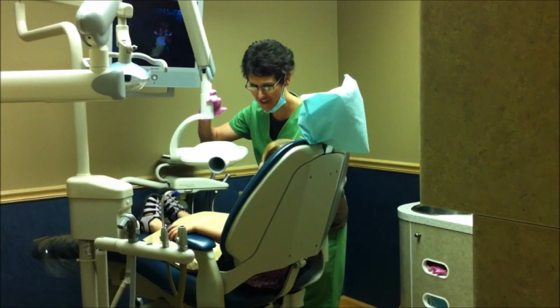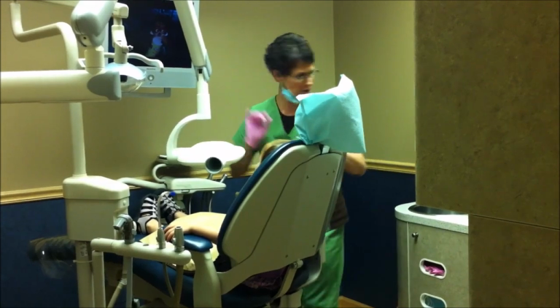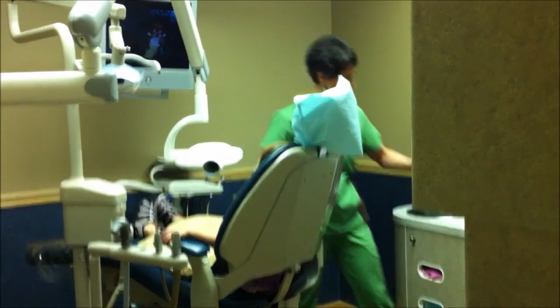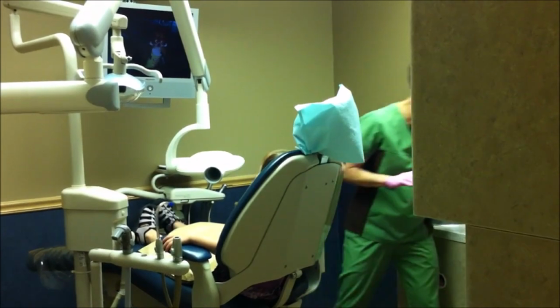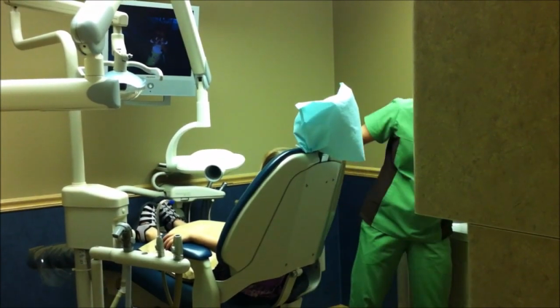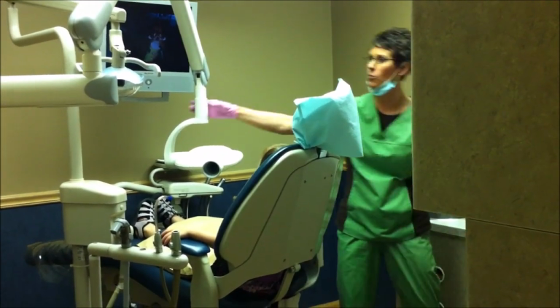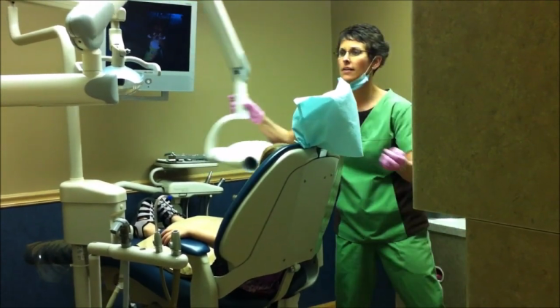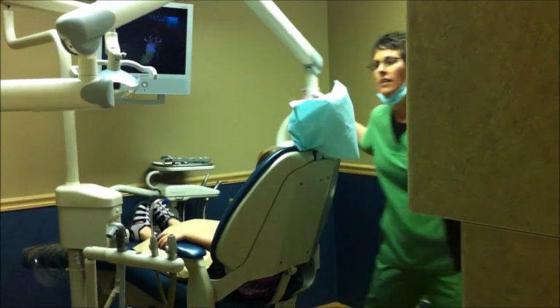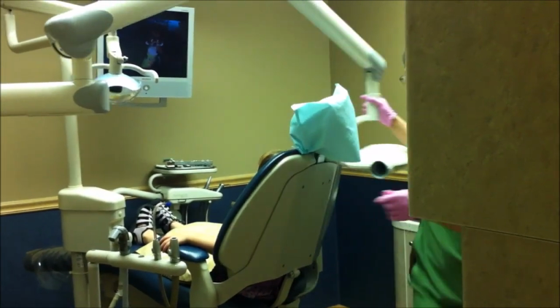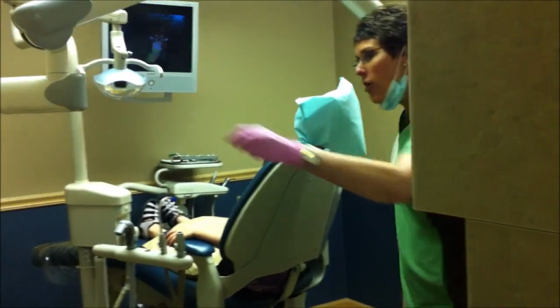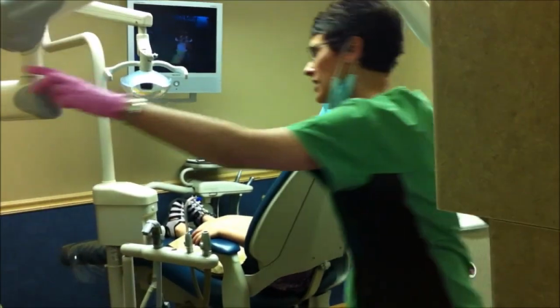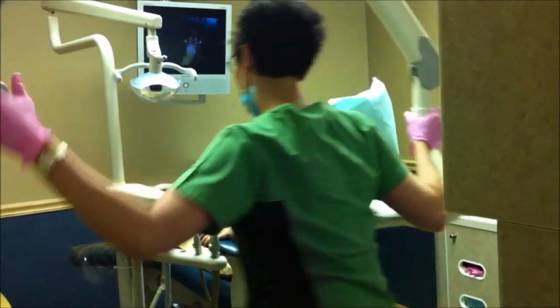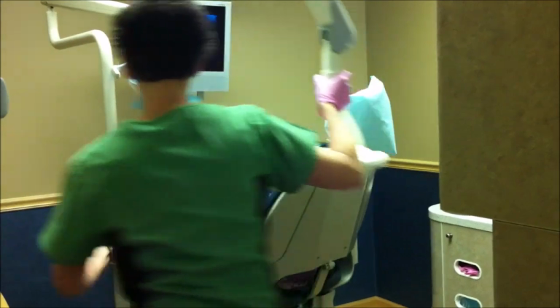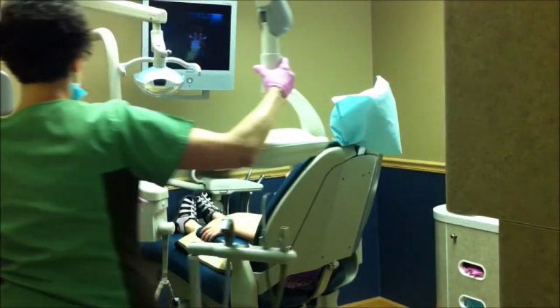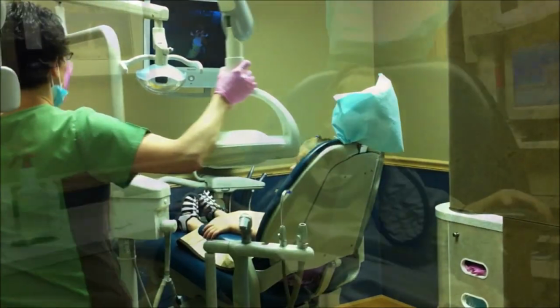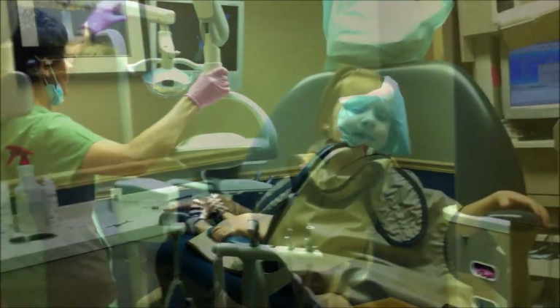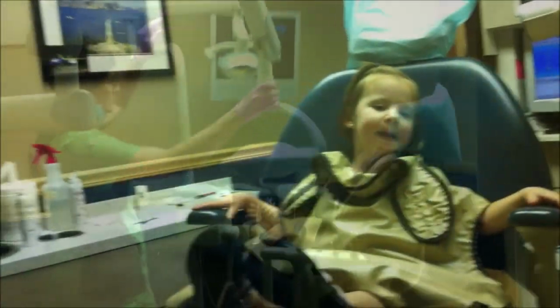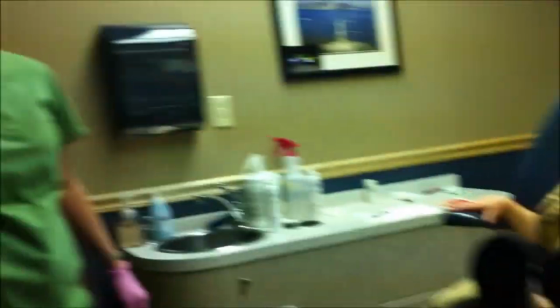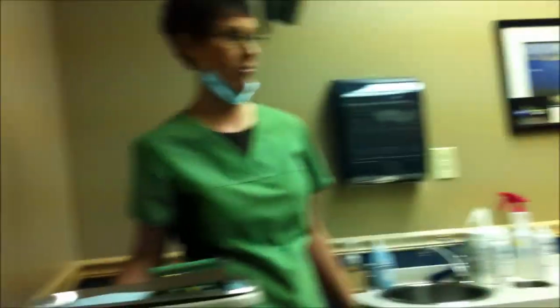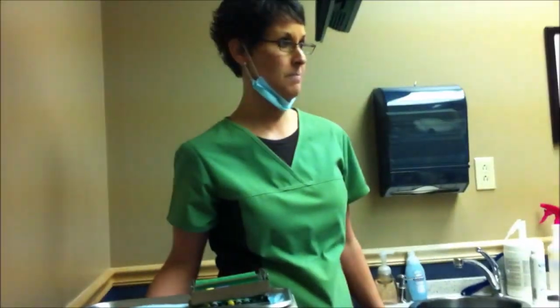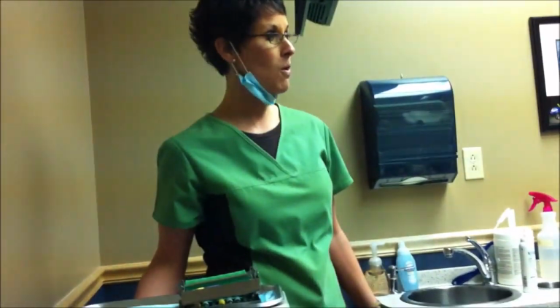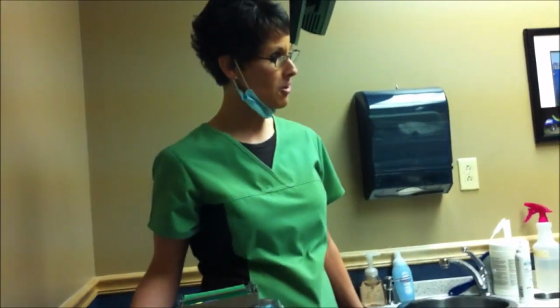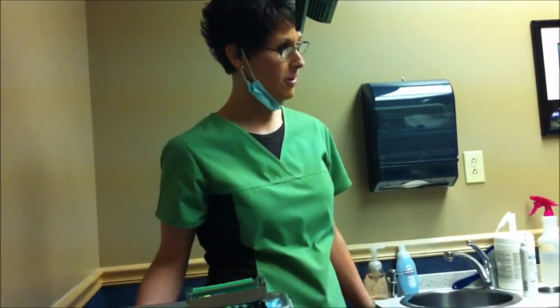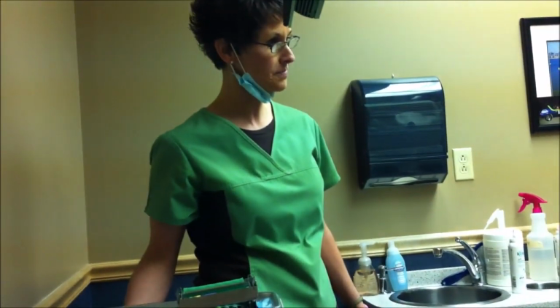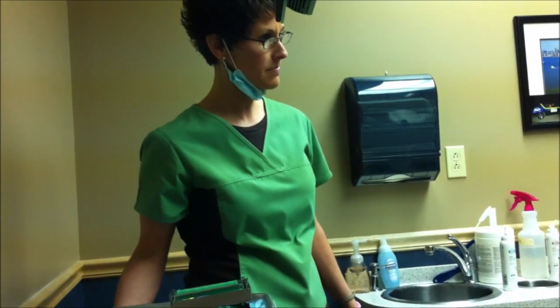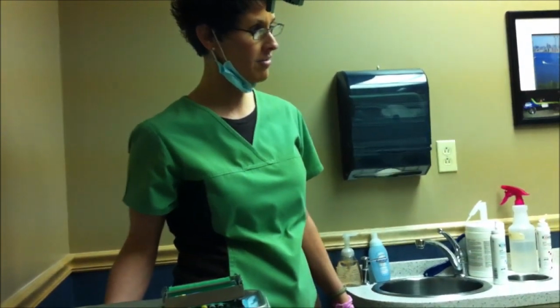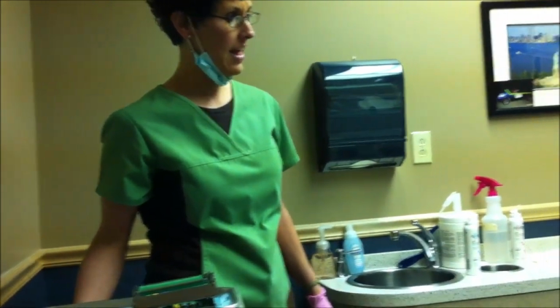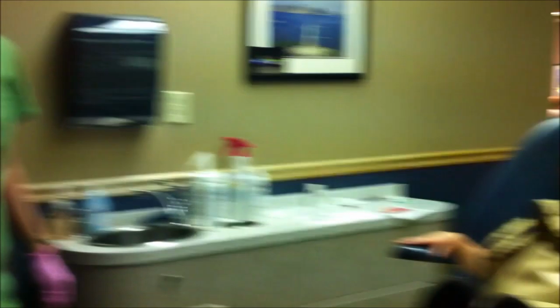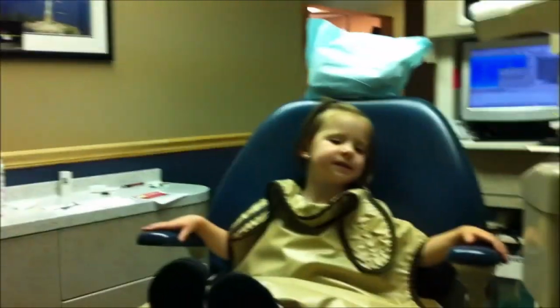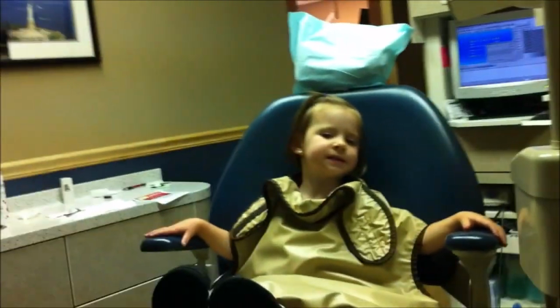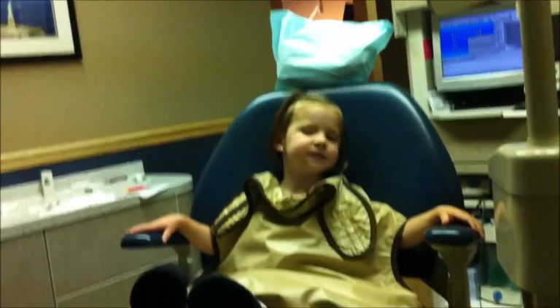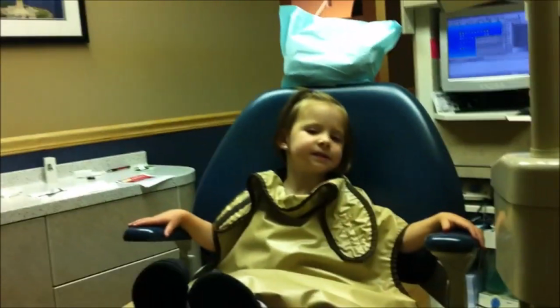Are you sure you've not done this before? You're so good — you're the perfect three-year-old. Wonderful. You were the perfect three-year-old at the dentist.